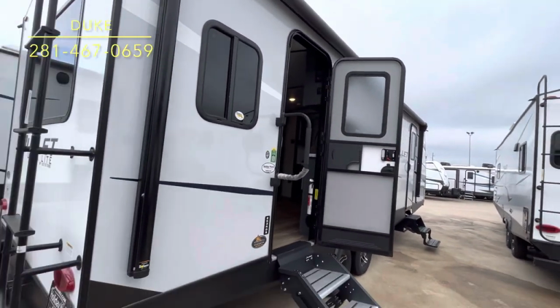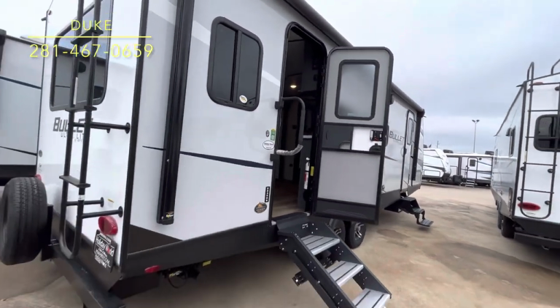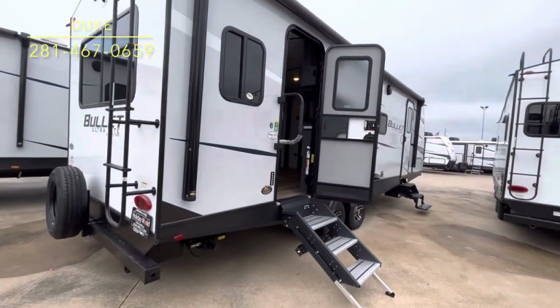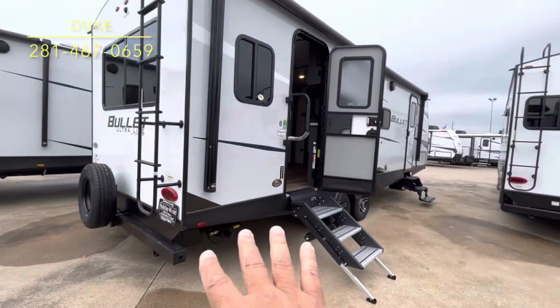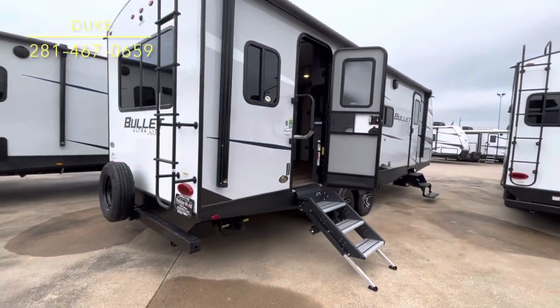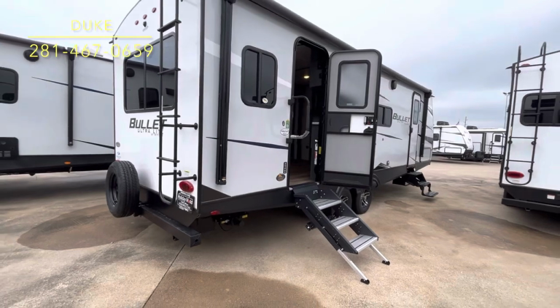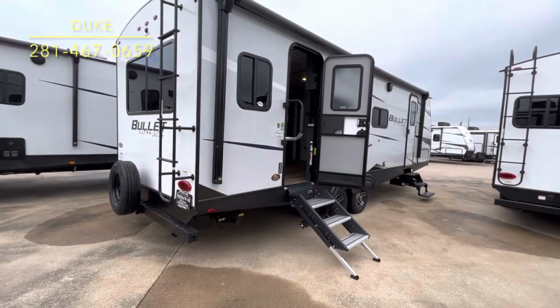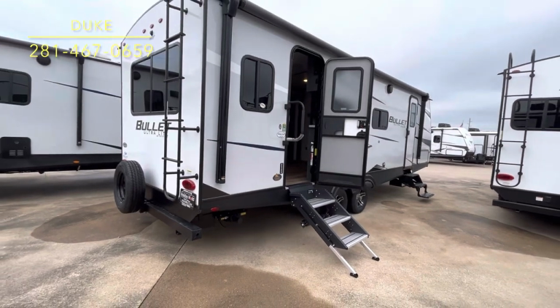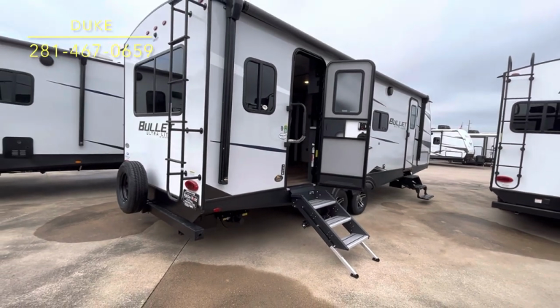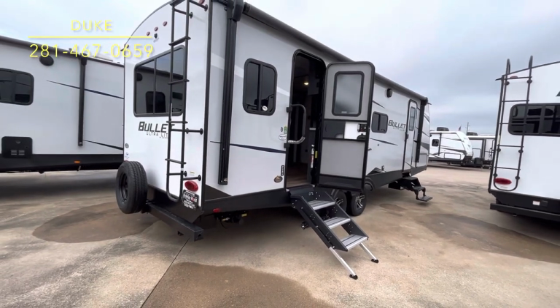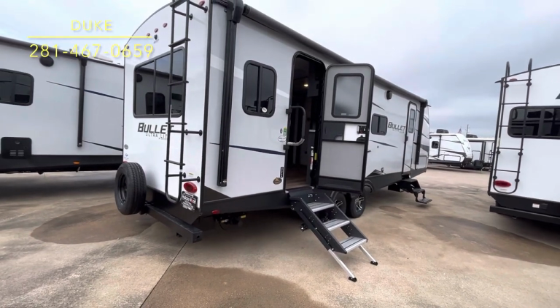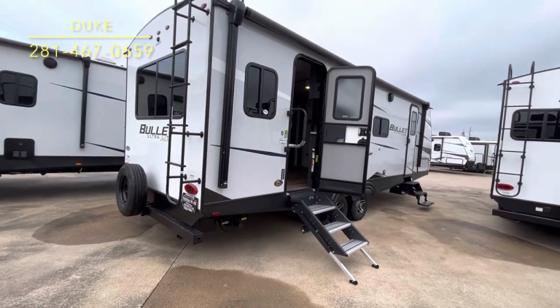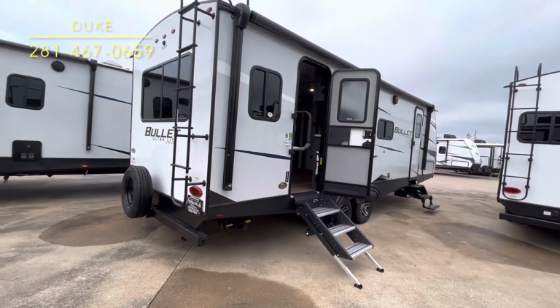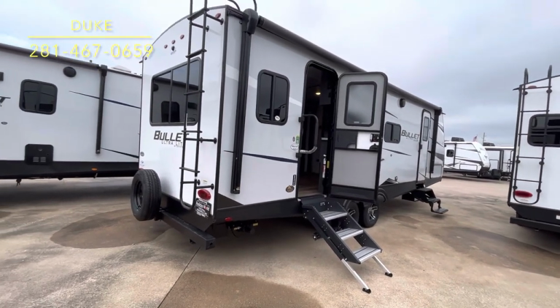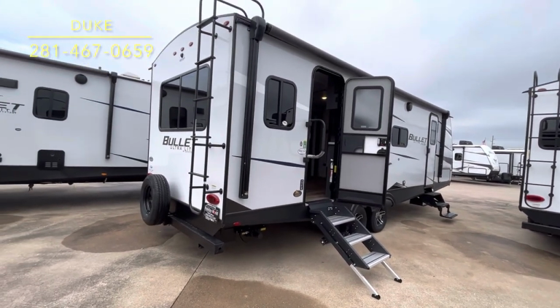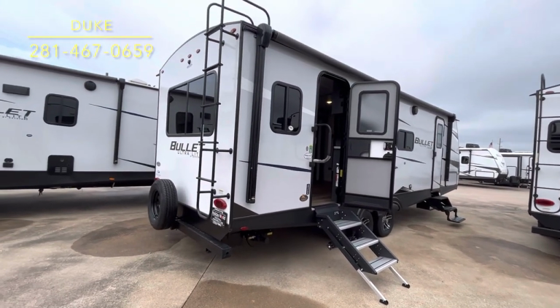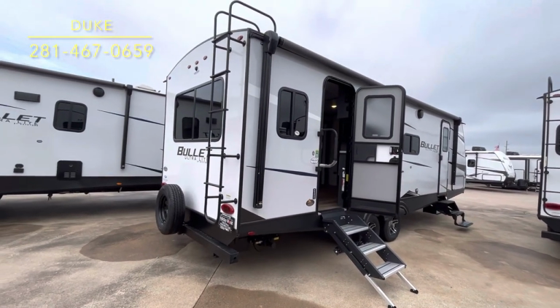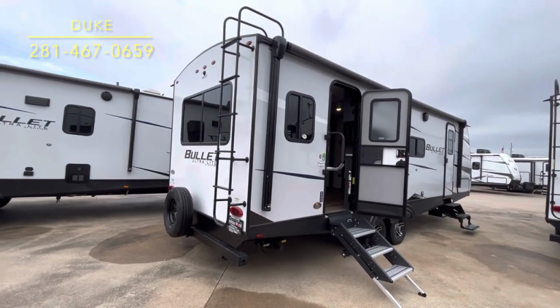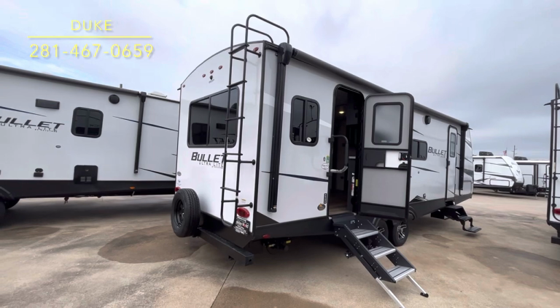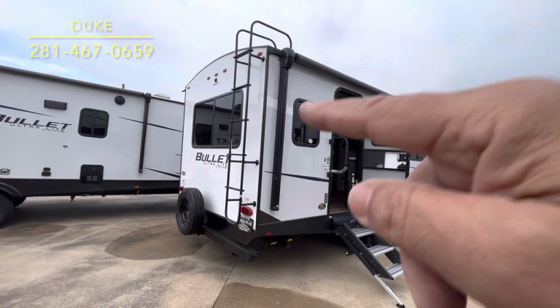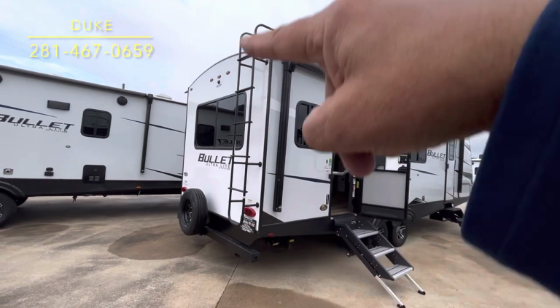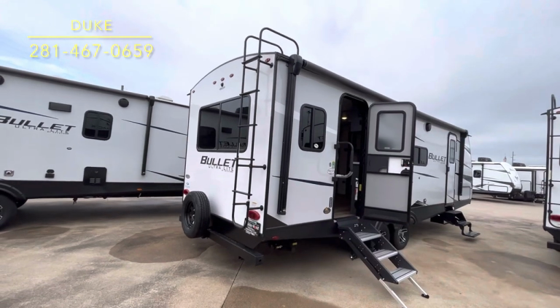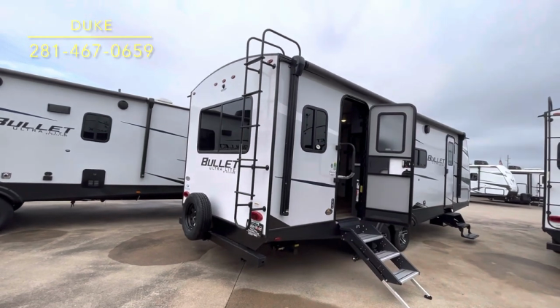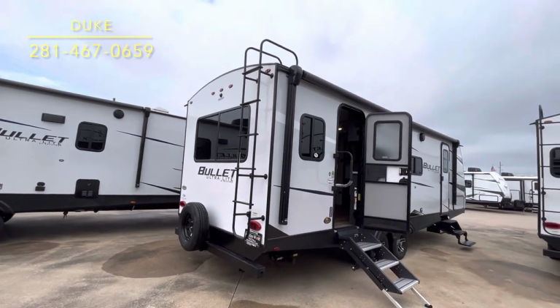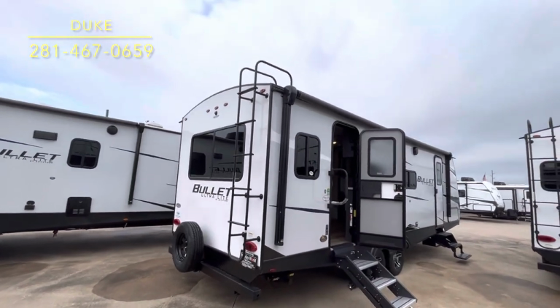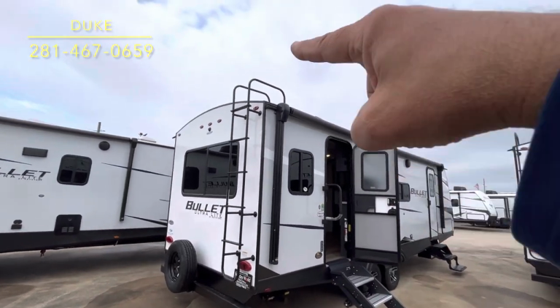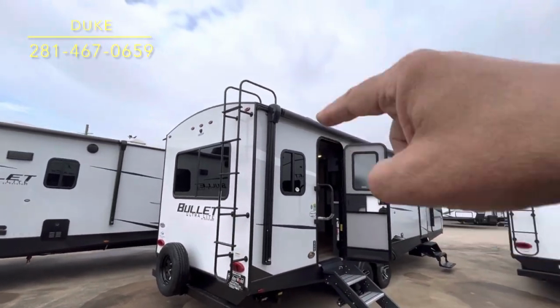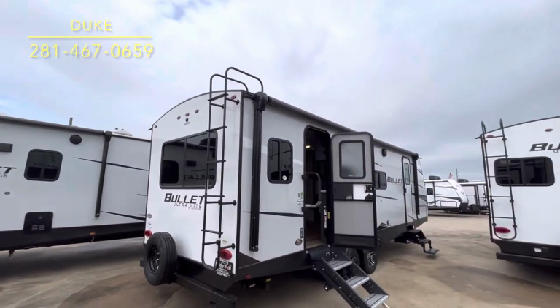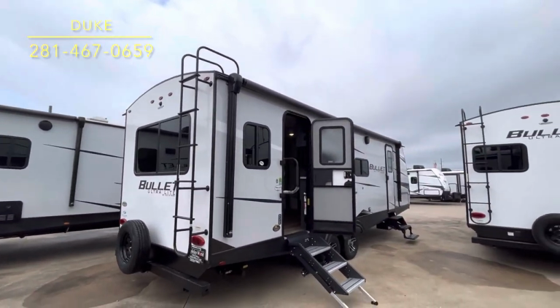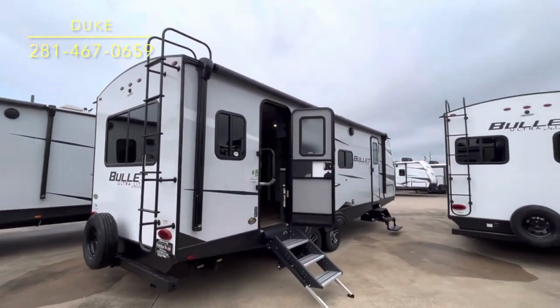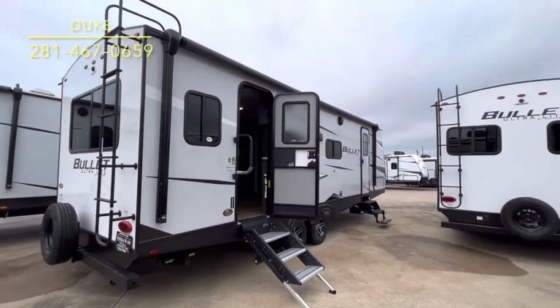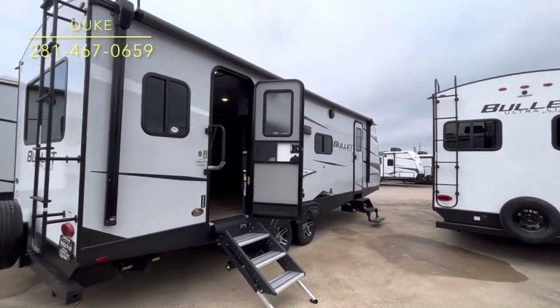It's got power stabilizer jacks and a power tongue jack — no manual cranking on this one. There's a big ladder that gets you up on the walkable roof, with a place to hold on so it's not precarious when you get up there.